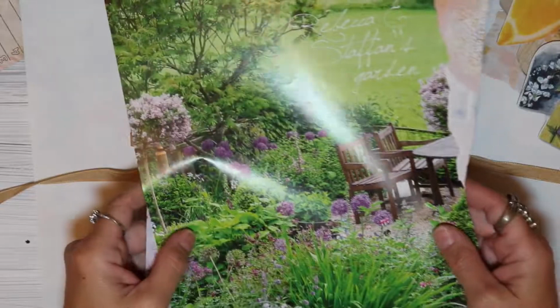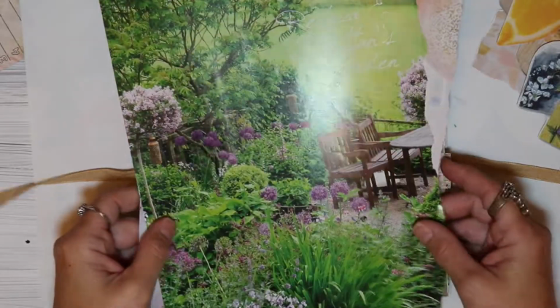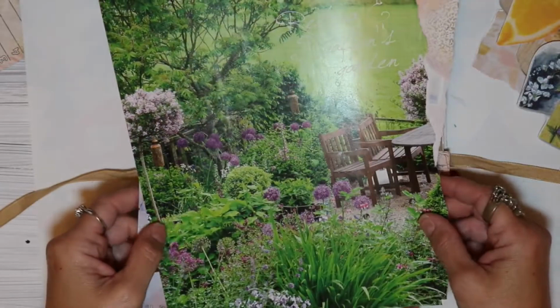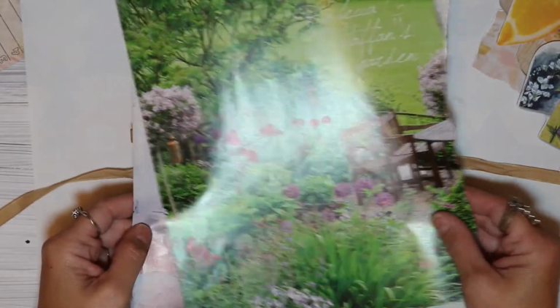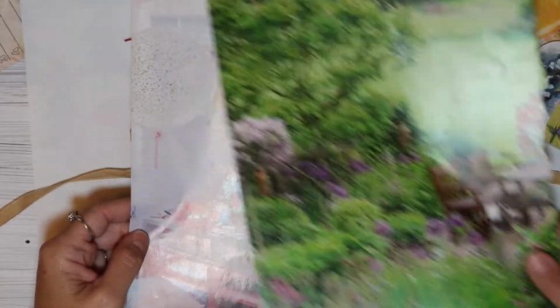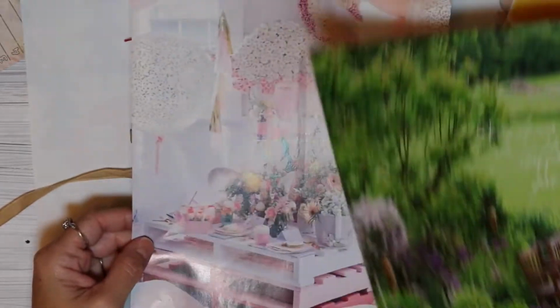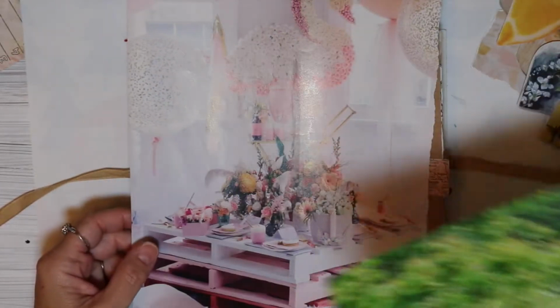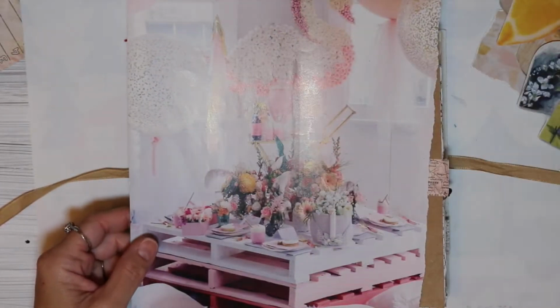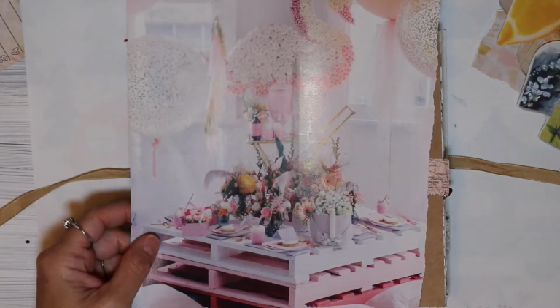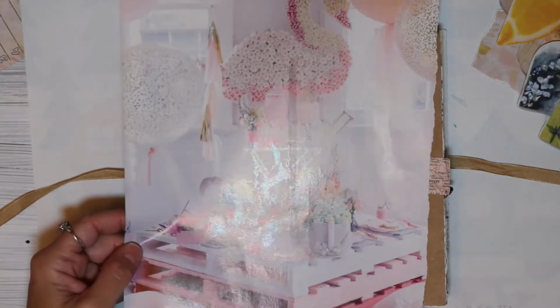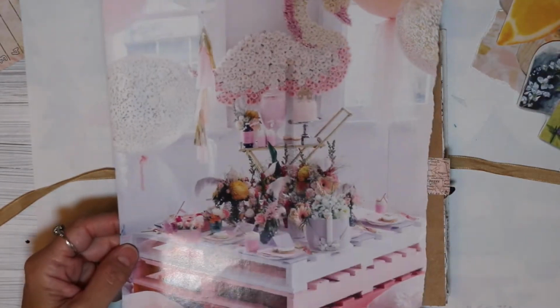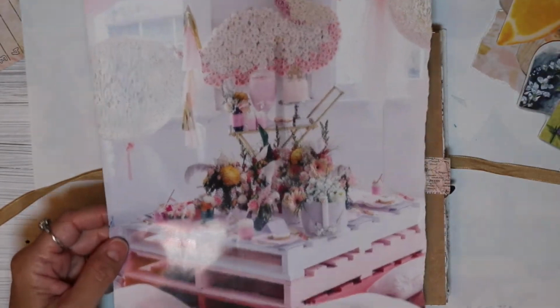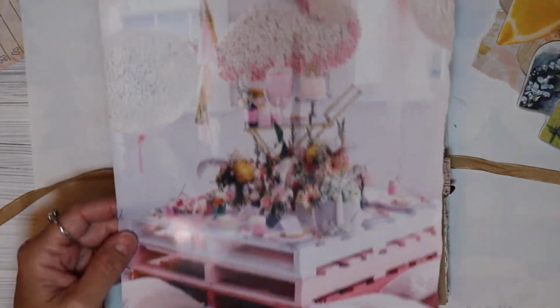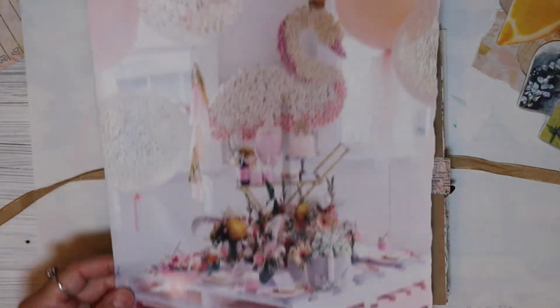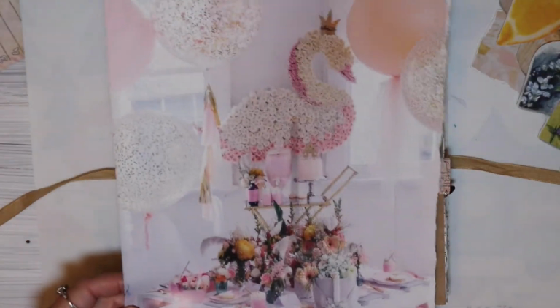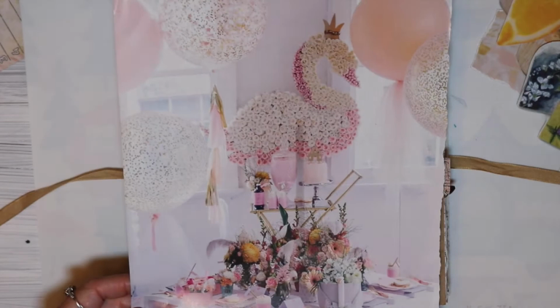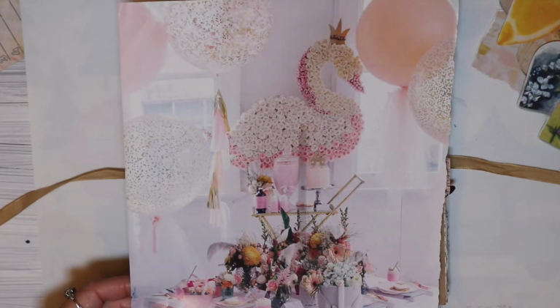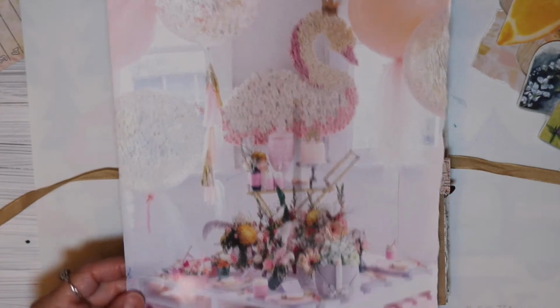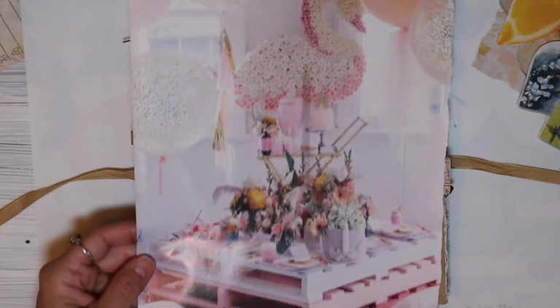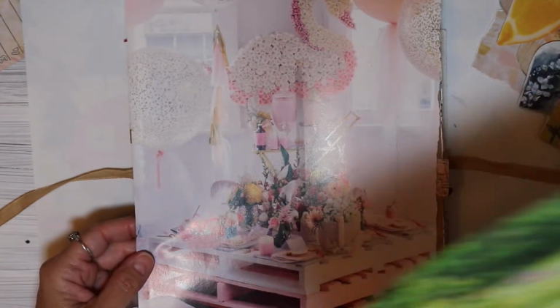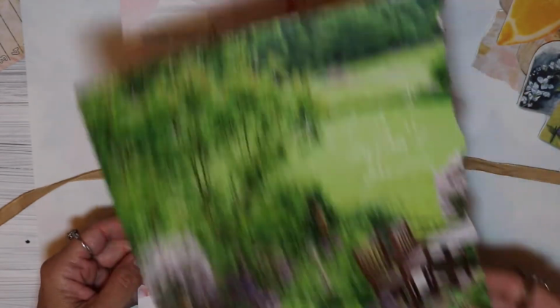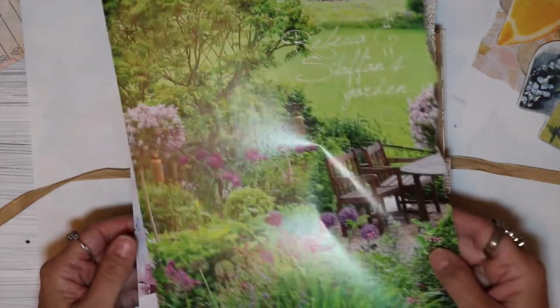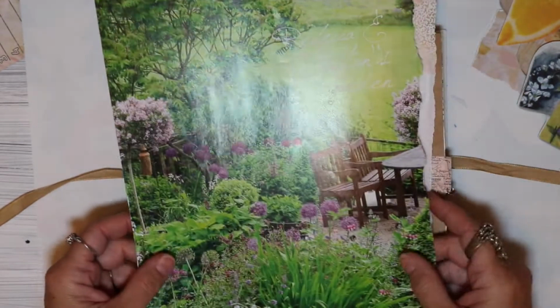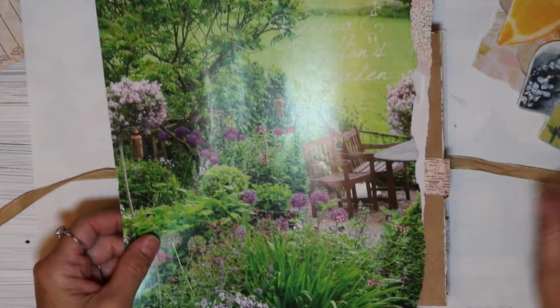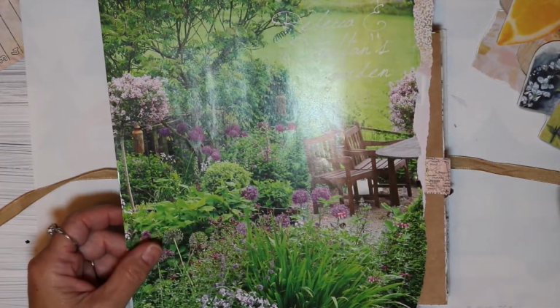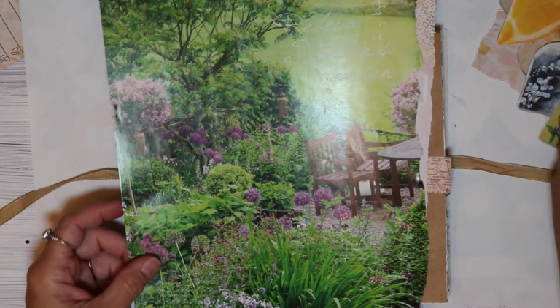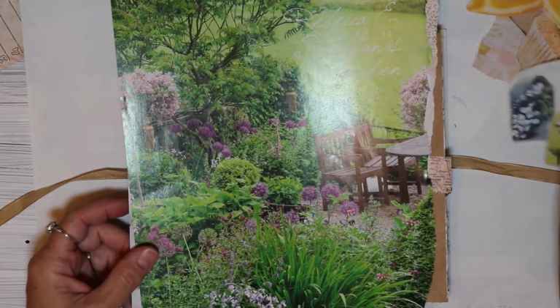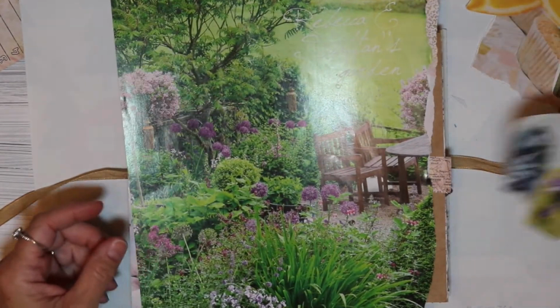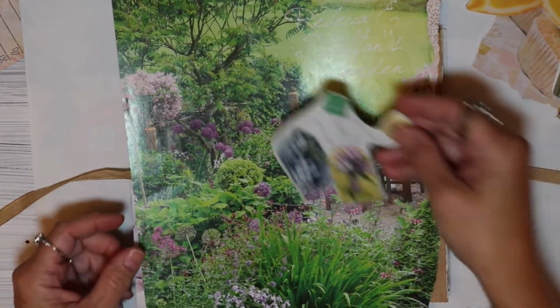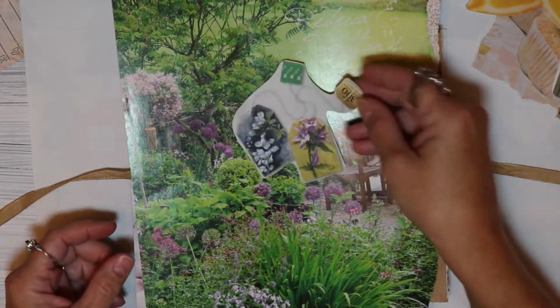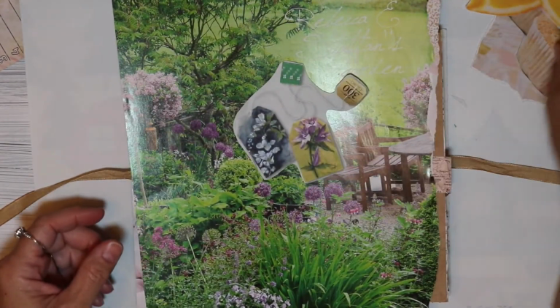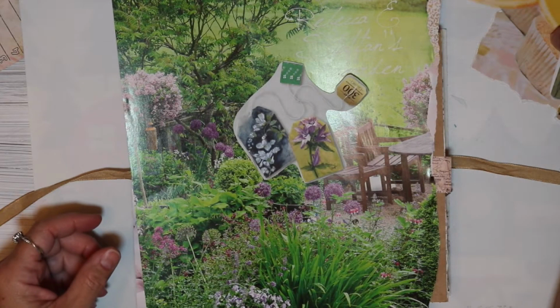Hi friends! I have received some beautiful images from my friend Tina McCall. I did show them to you in a previous video but I'll give you another glimpse.